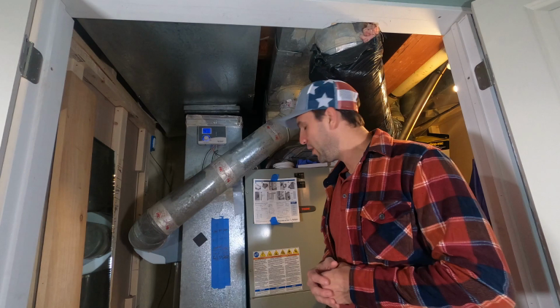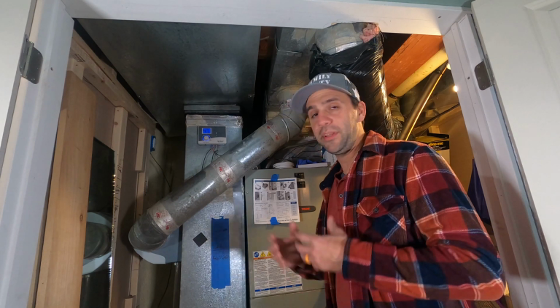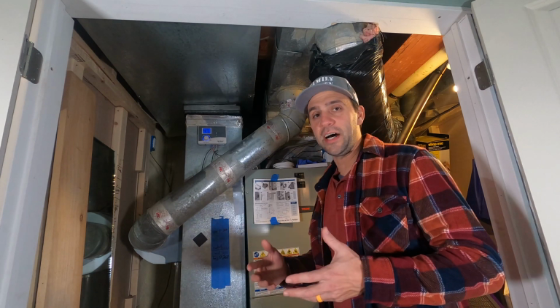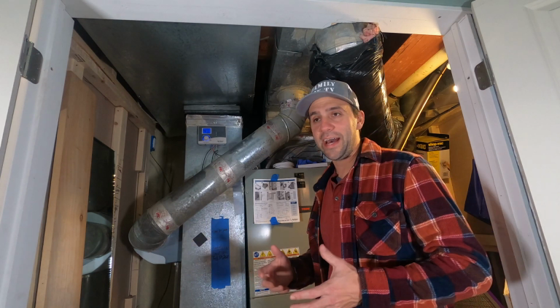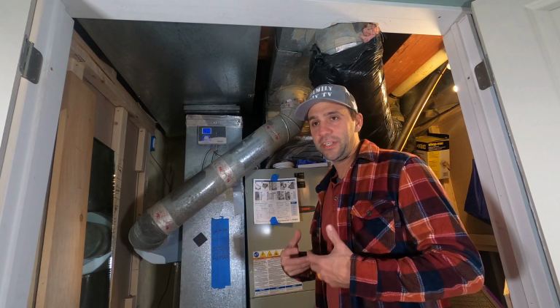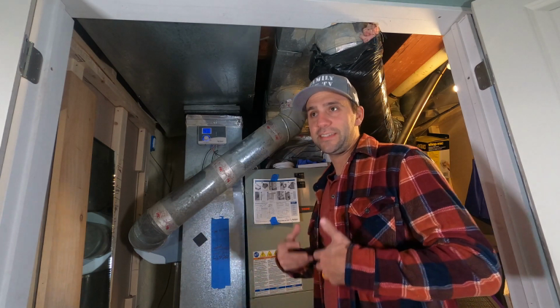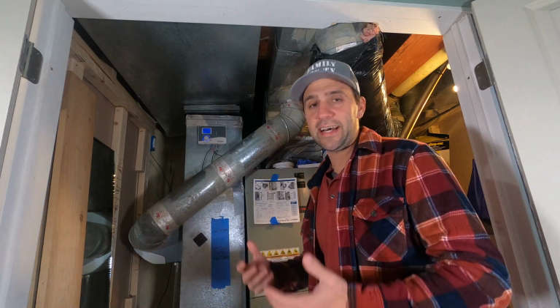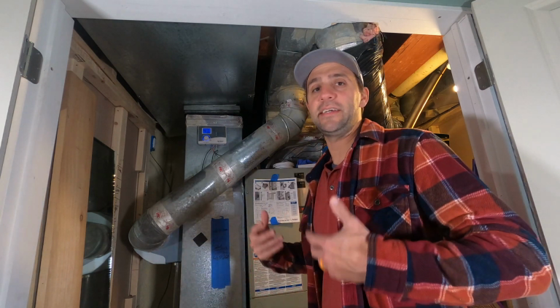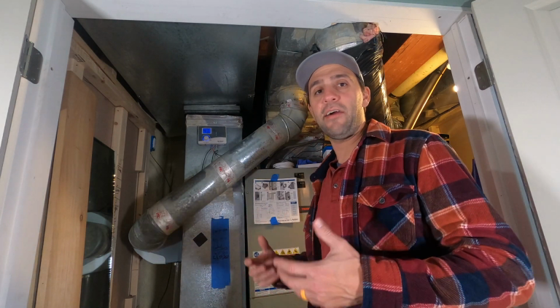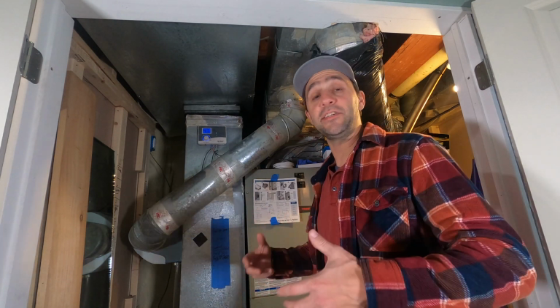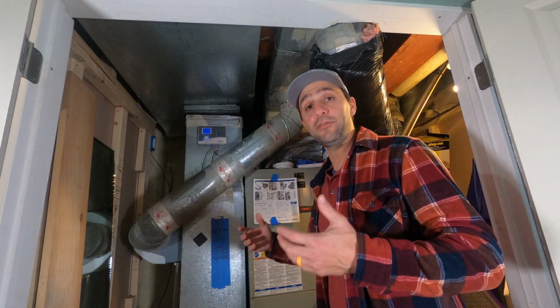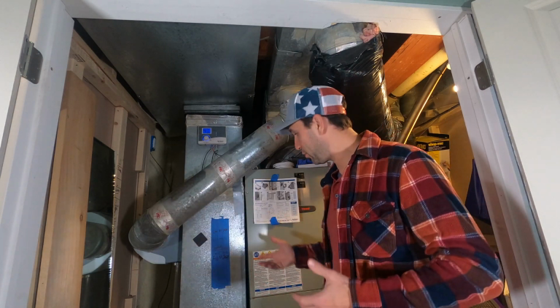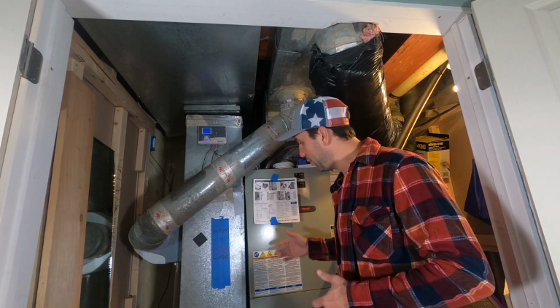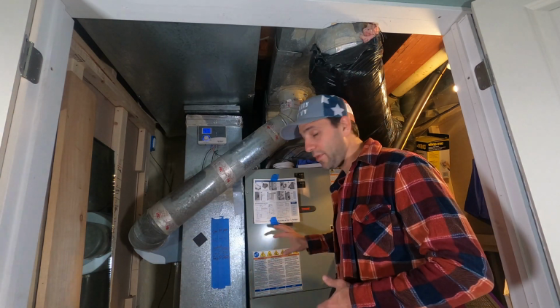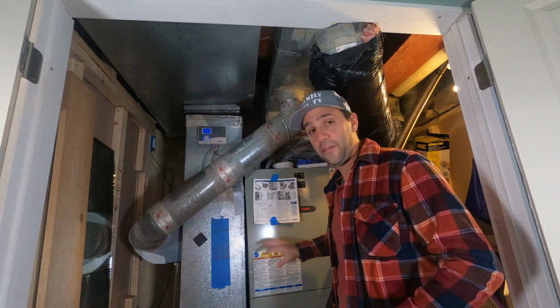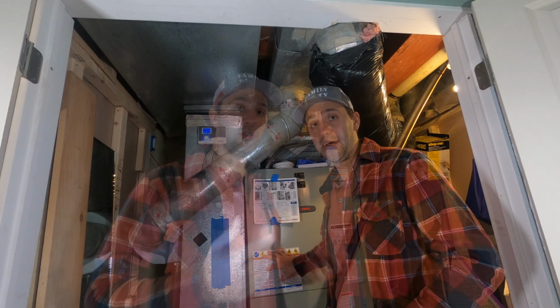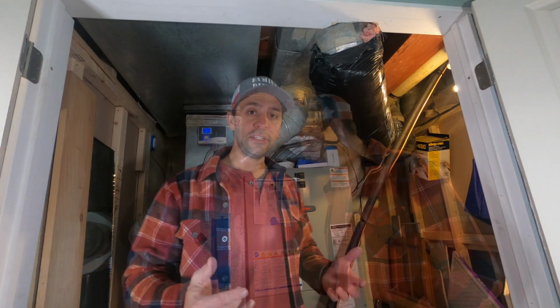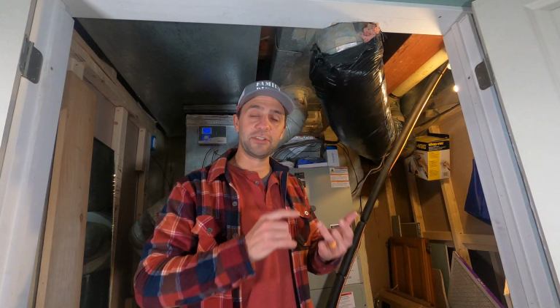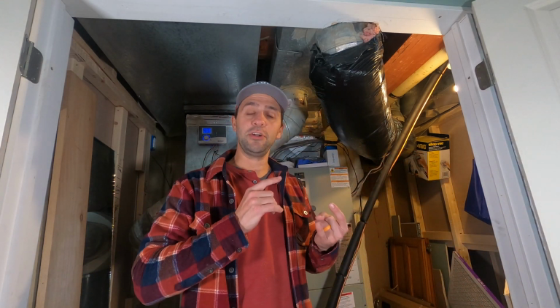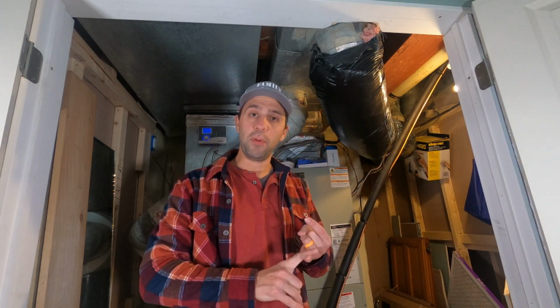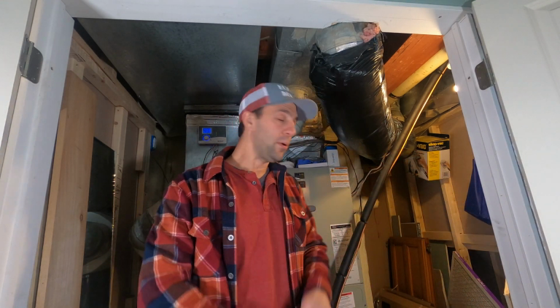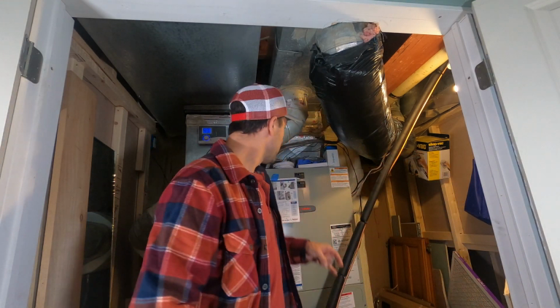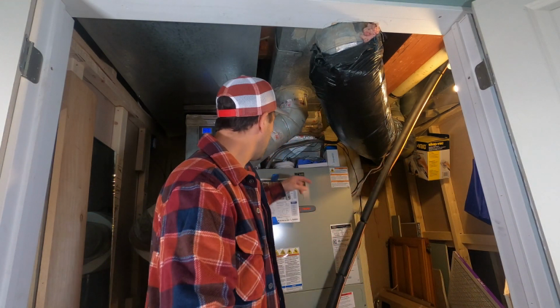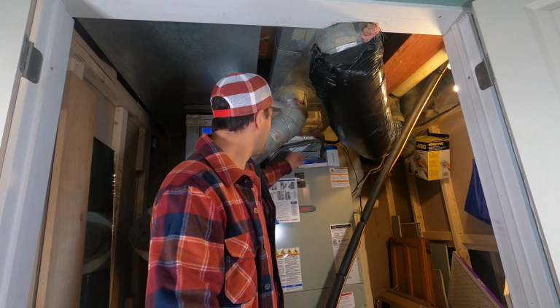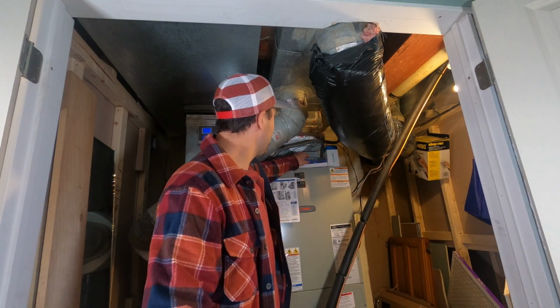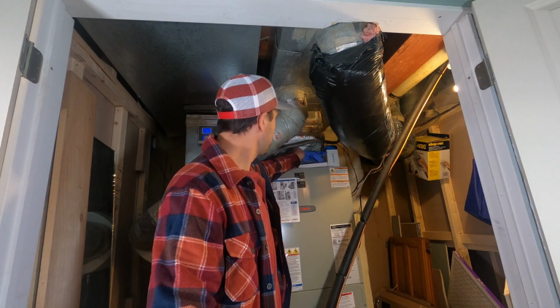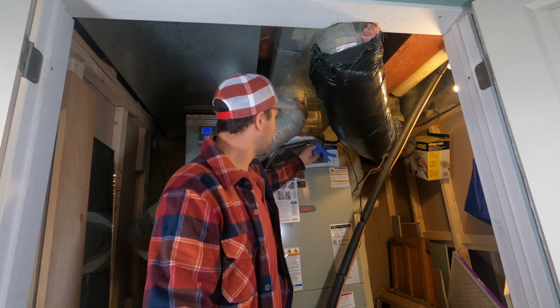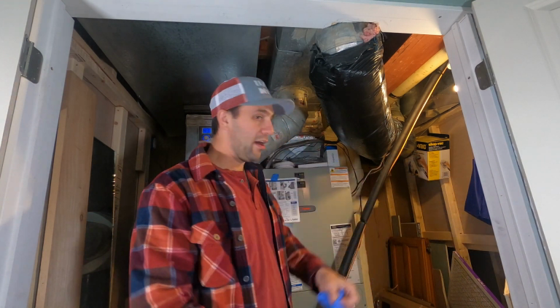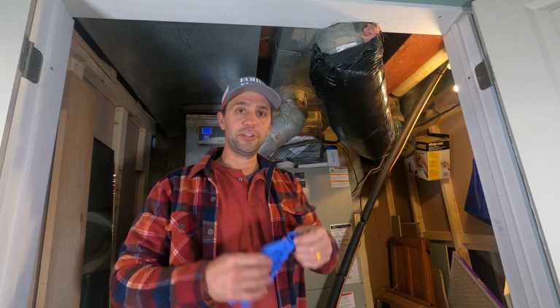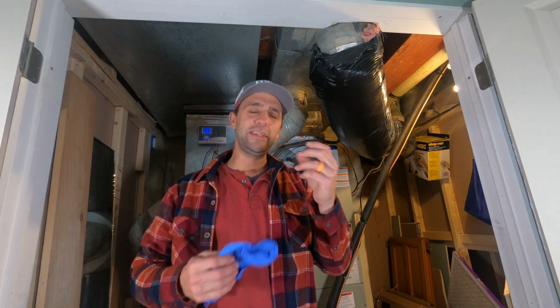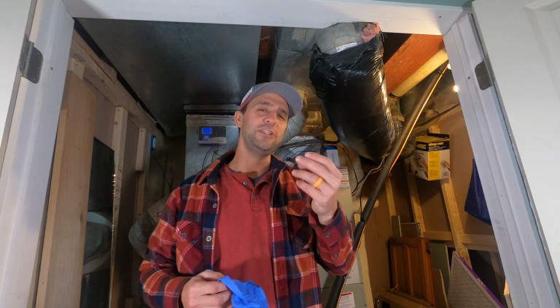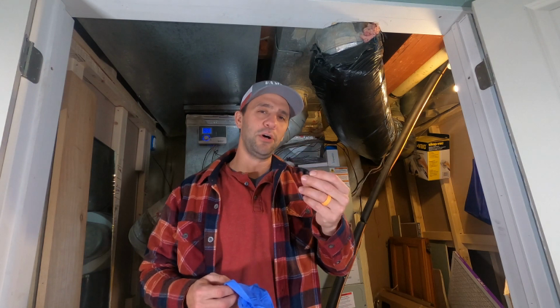What this does is it actually sanitizes the air as it flows through the HVAC. You obviously need a new bulb, and I usually wear a glove because you don't want to touch these bulbs.